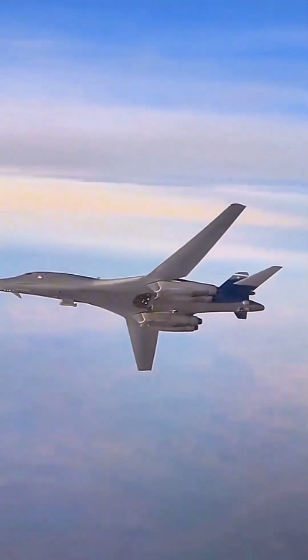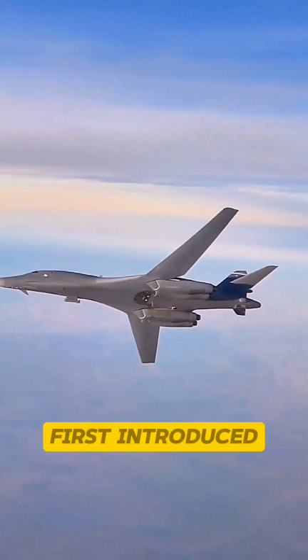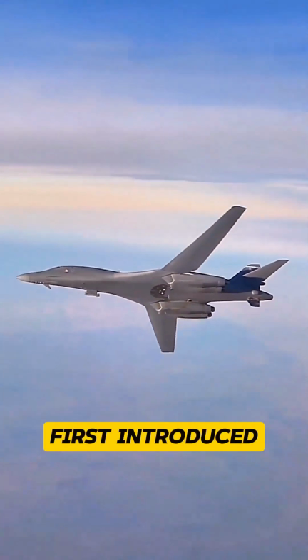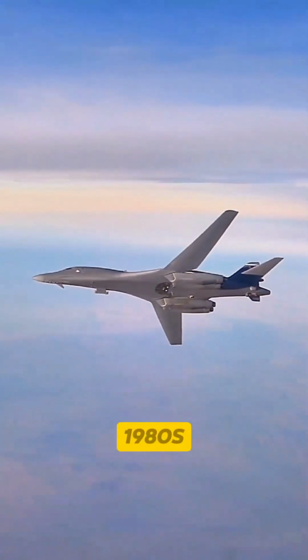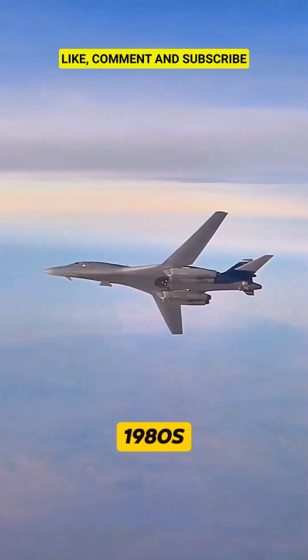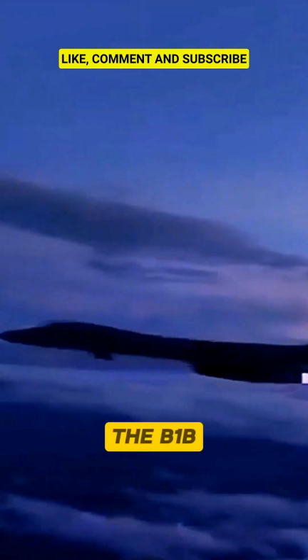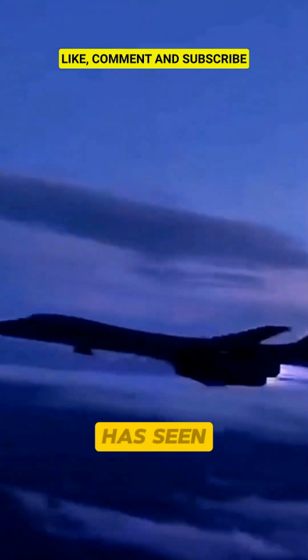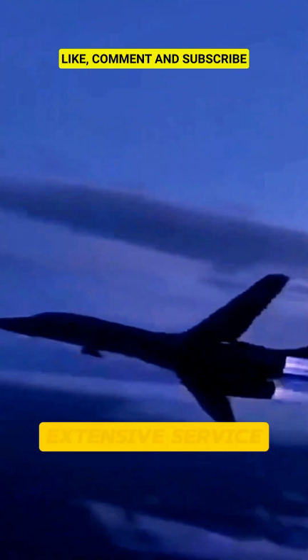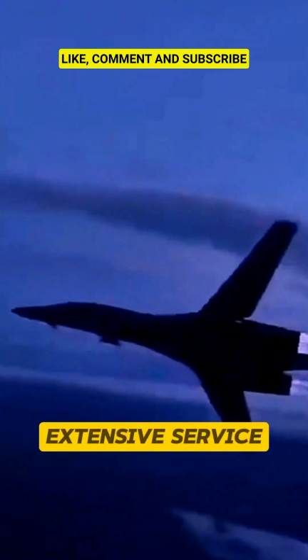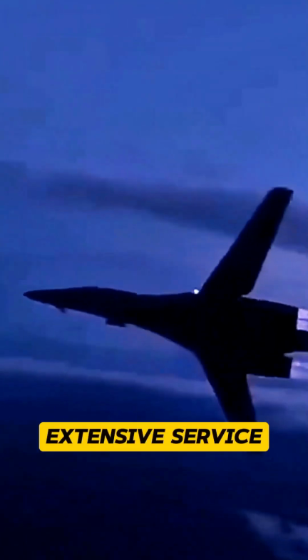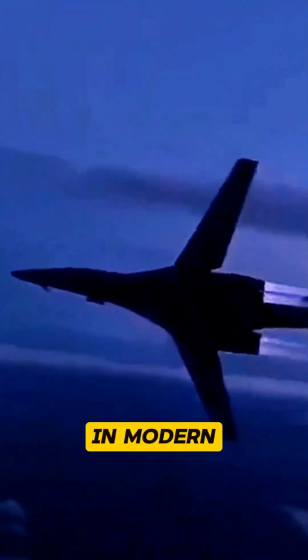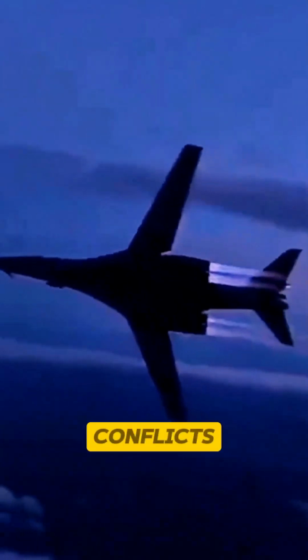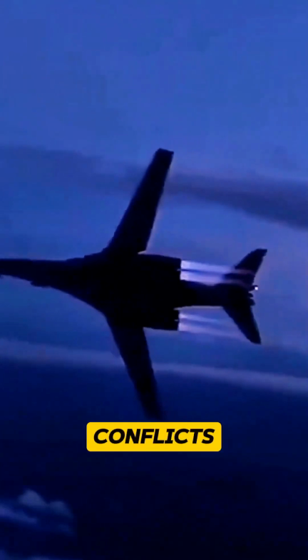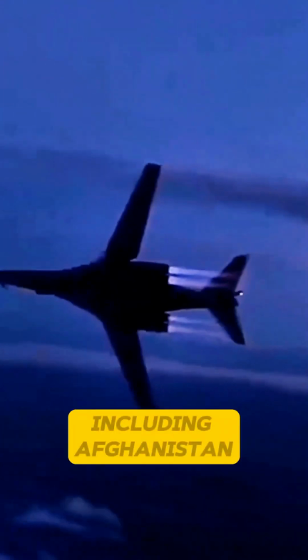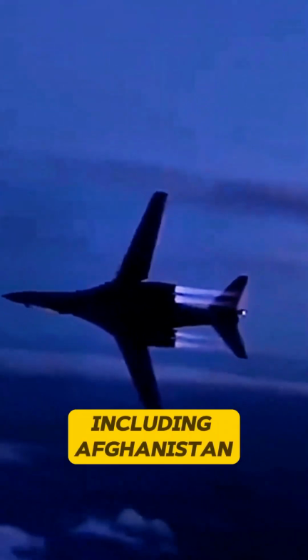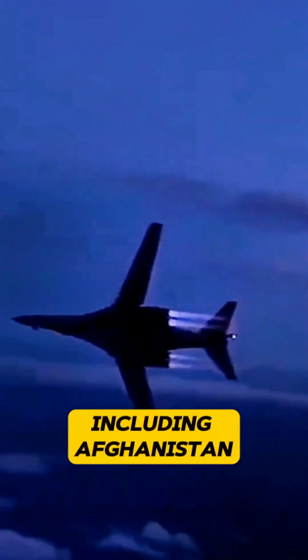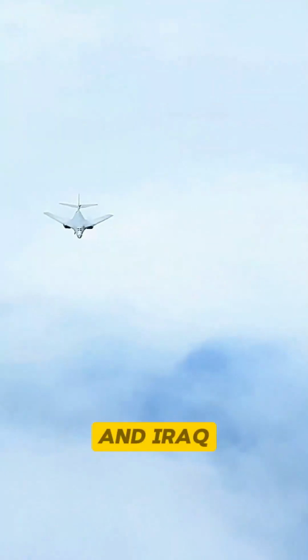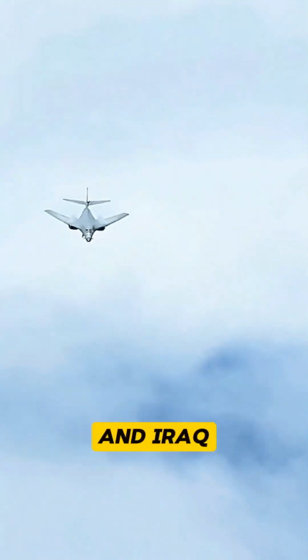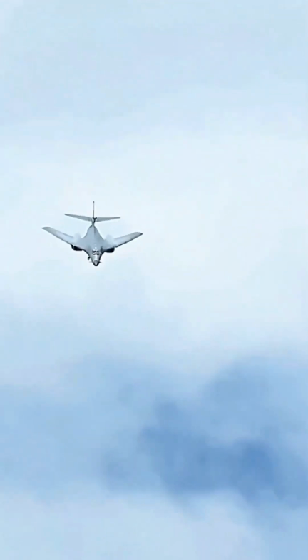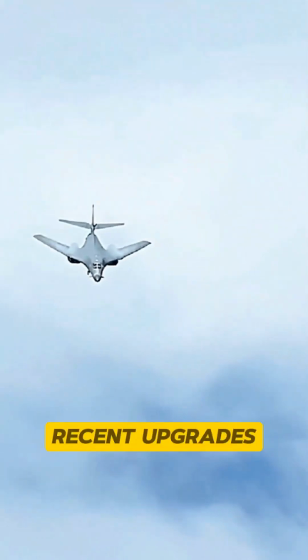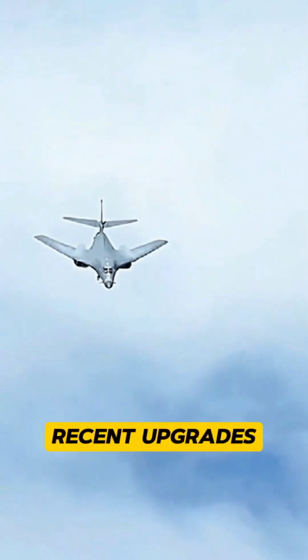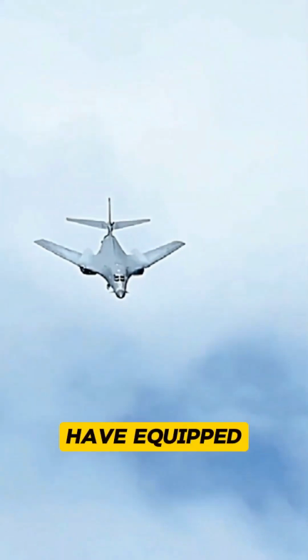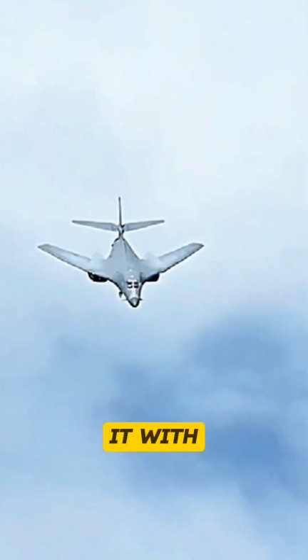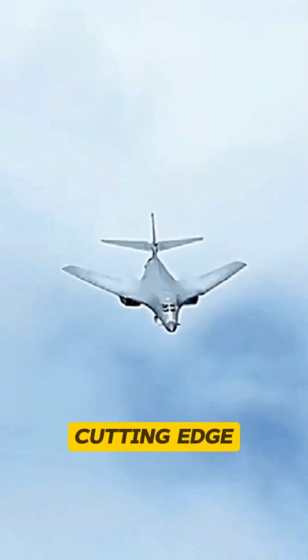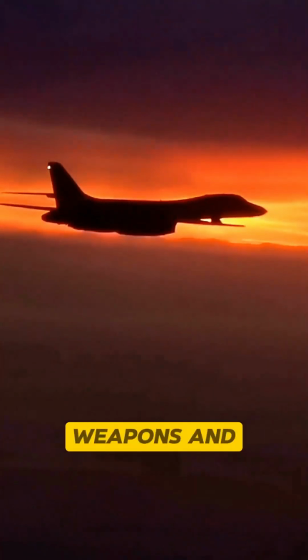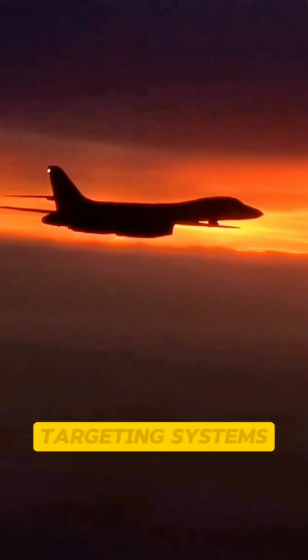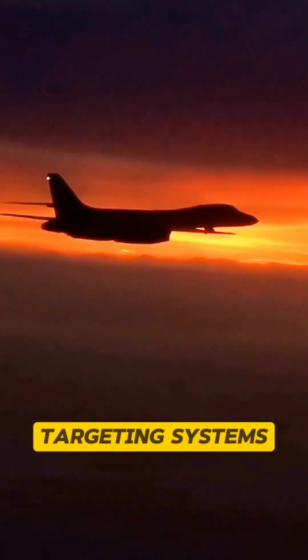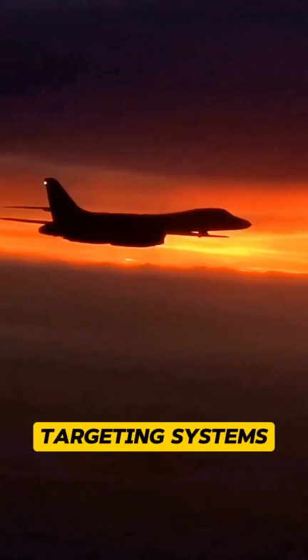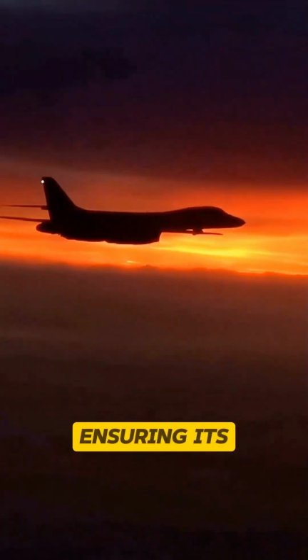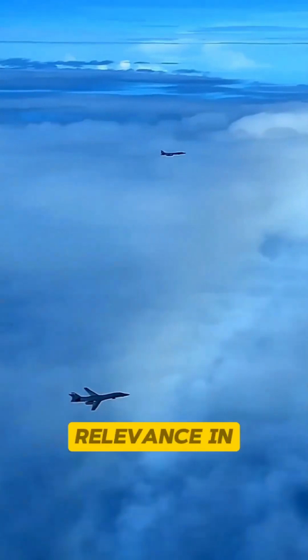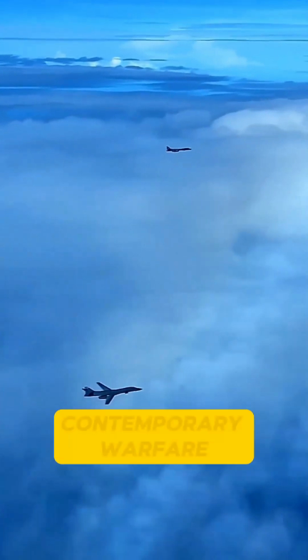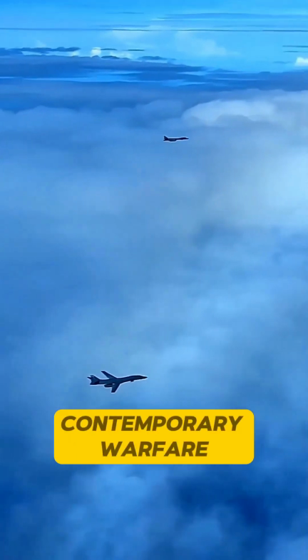First introduced in the 1980s, the B-1B has seen extensive service in modern conflicts, including Afghanistan and Iraq. Recent upgrades have equipped it with cutting-edge weapons and targeting systems, ensuring its relevance in contemporary warfare.